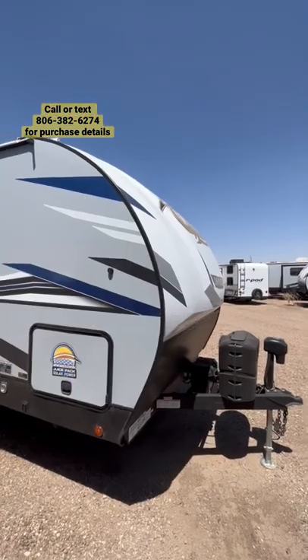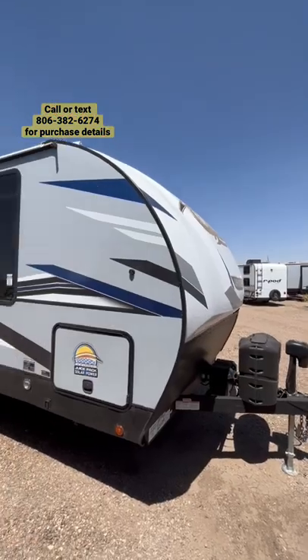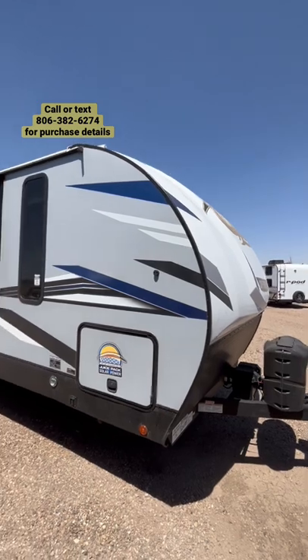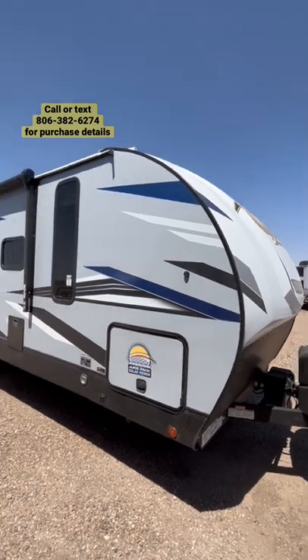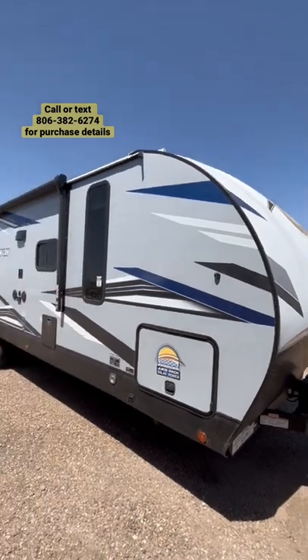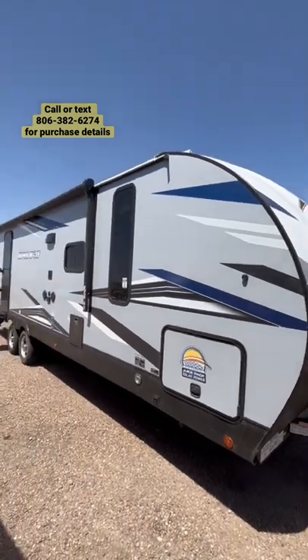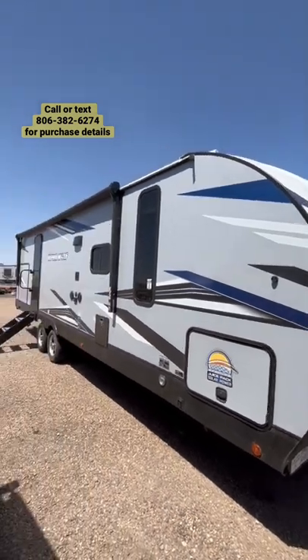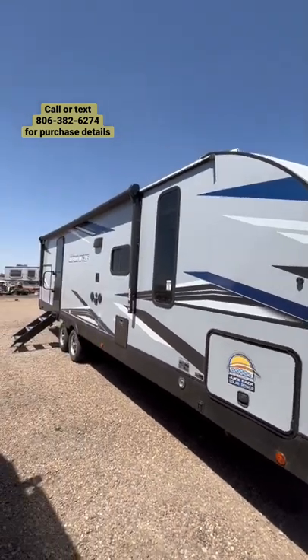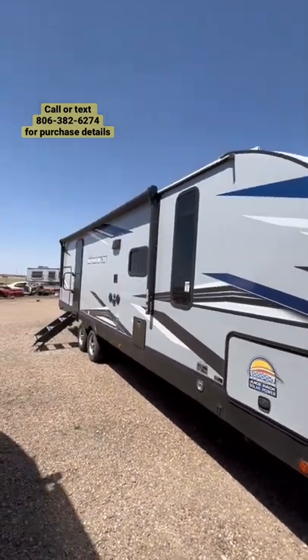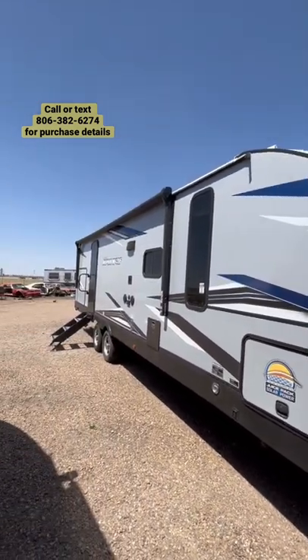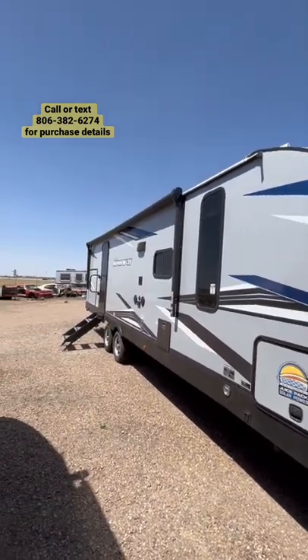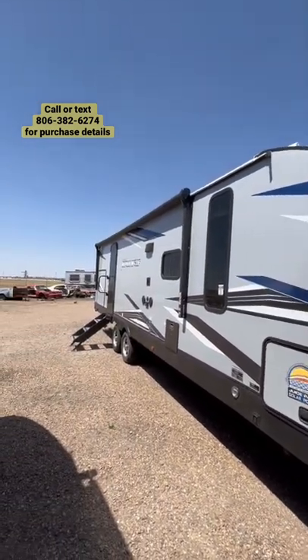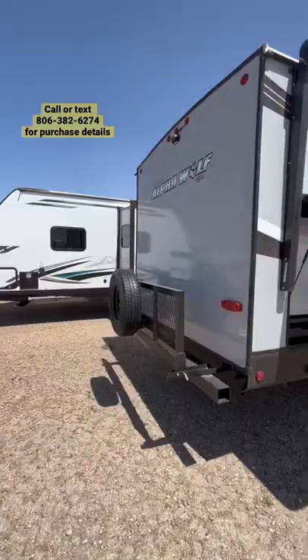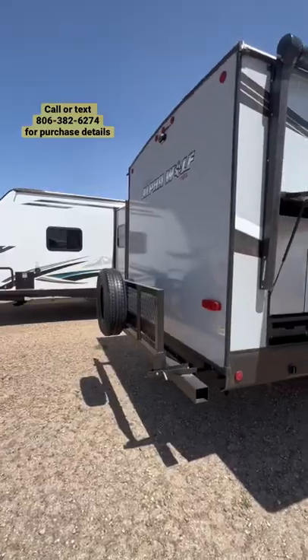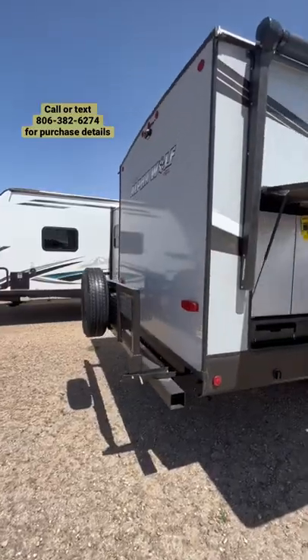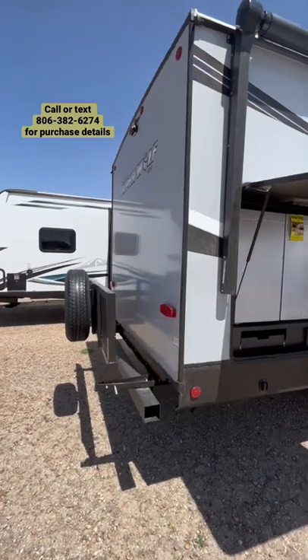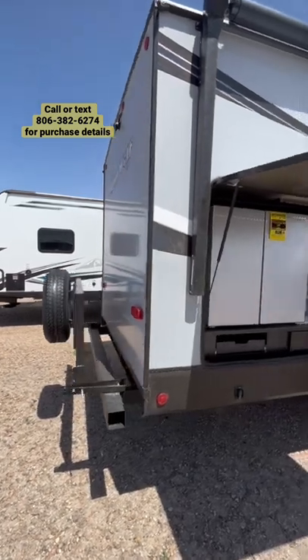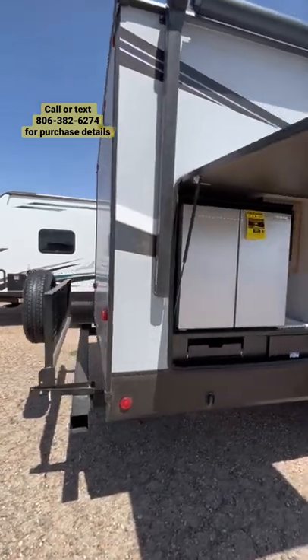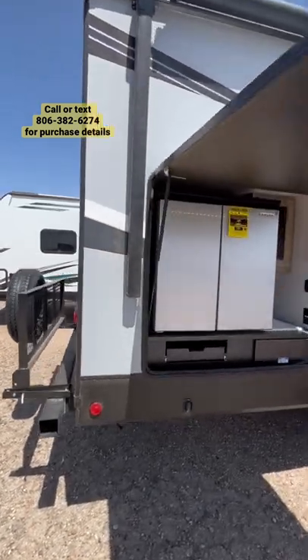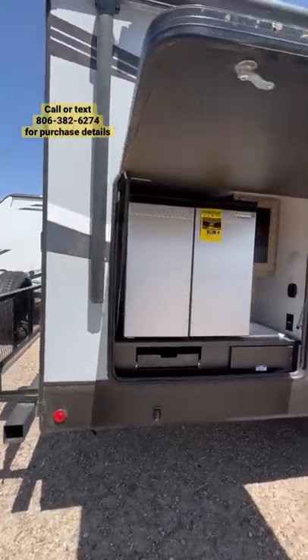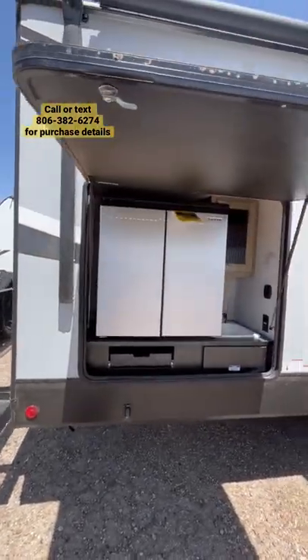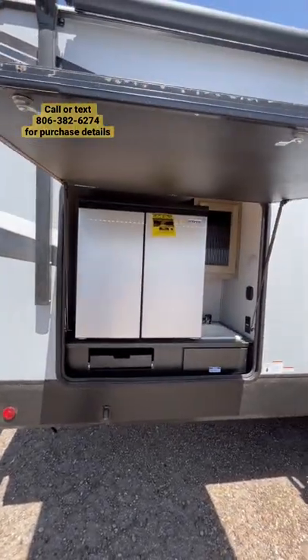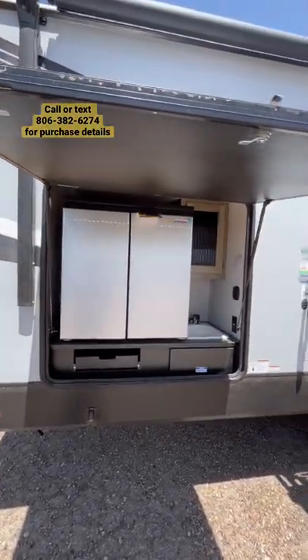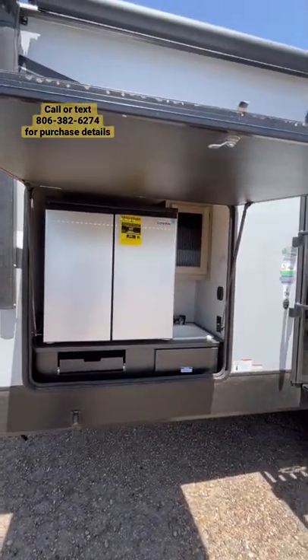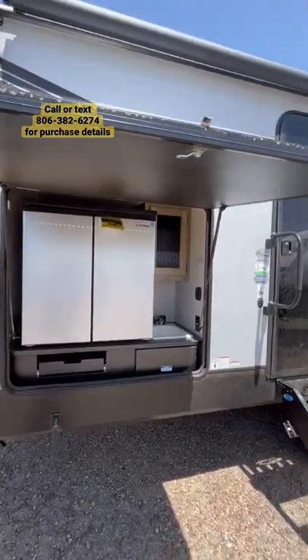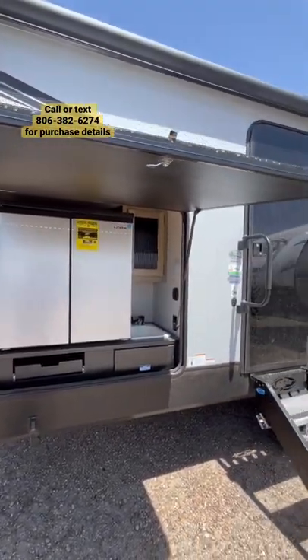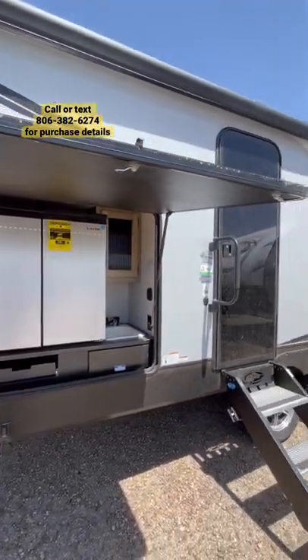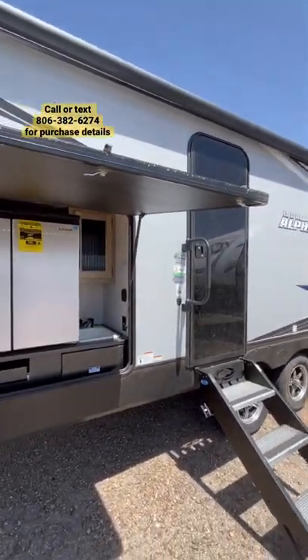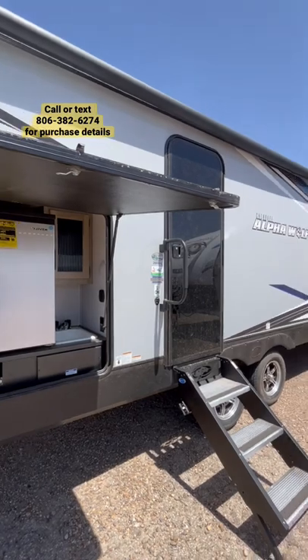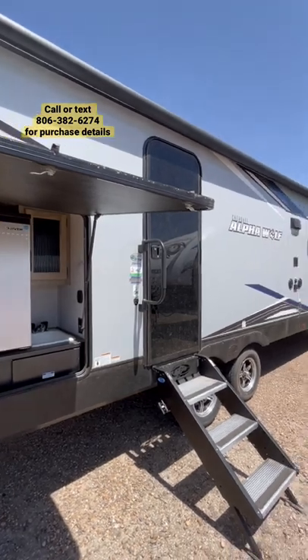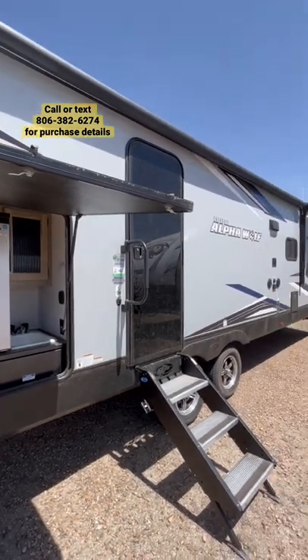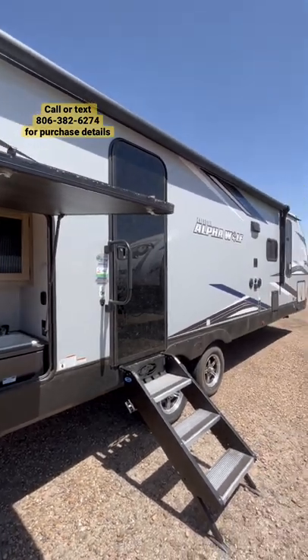This 26 RB is going to feature power stabilizer jacks, 150 watts of solar panels up on the roof, a rear rack, rear camera, and an amazing outside kitchen with a five cubic foot fridge and freezer as well as a plumbed-in sink.